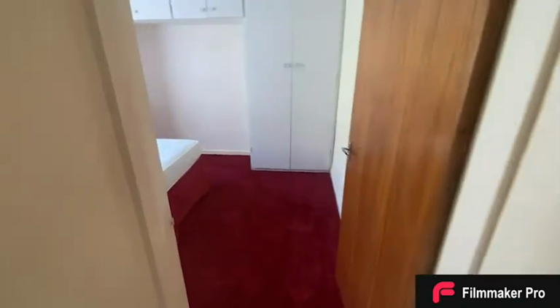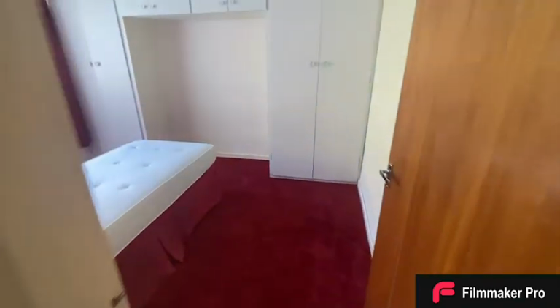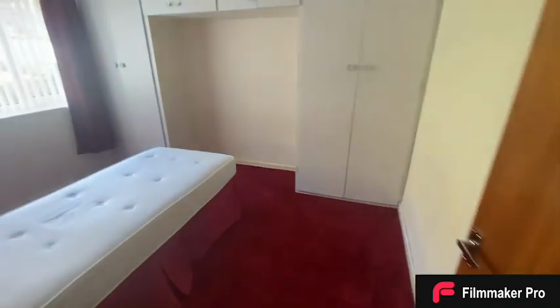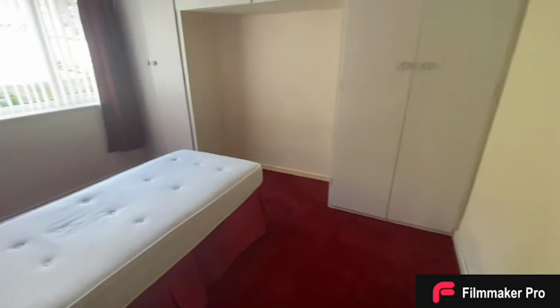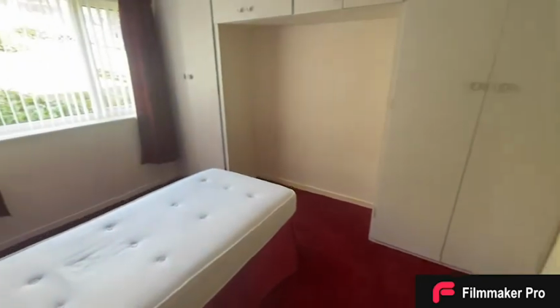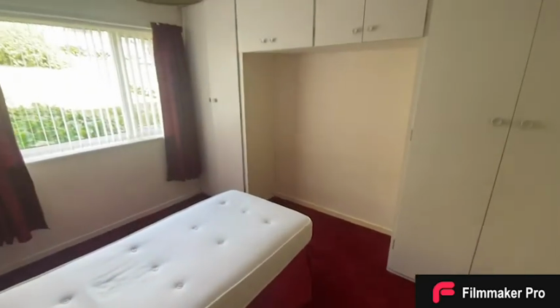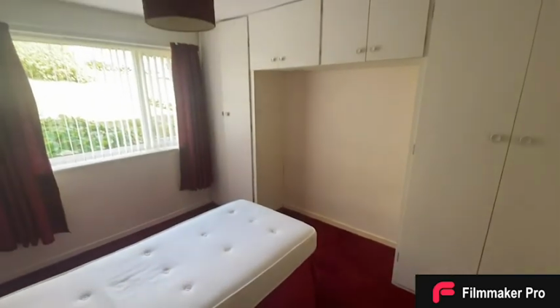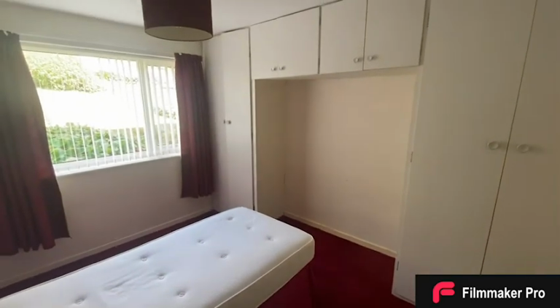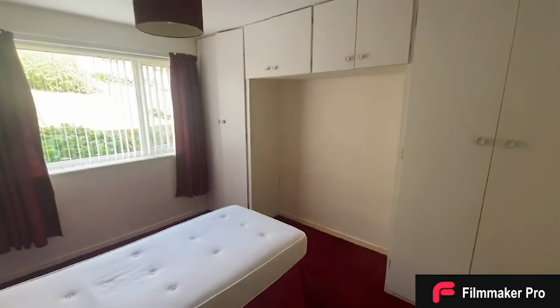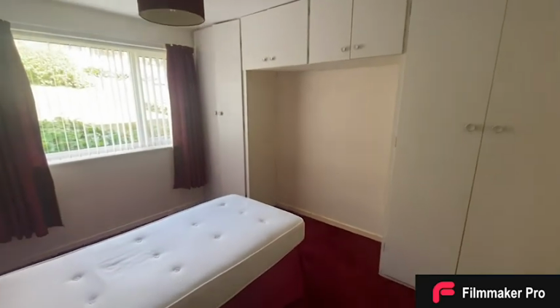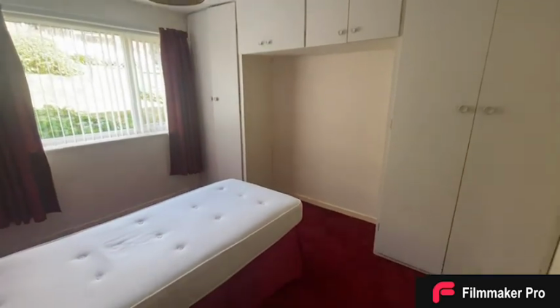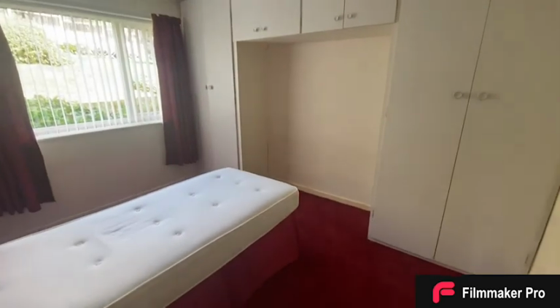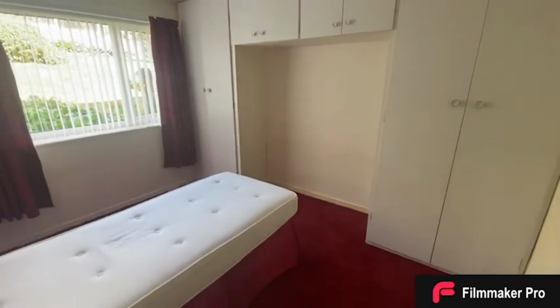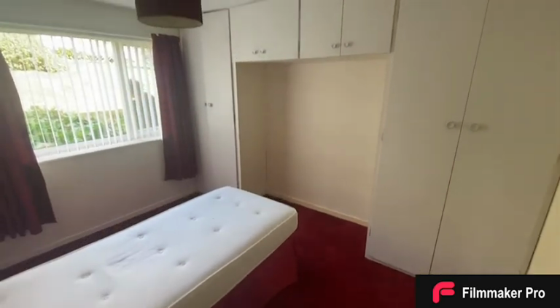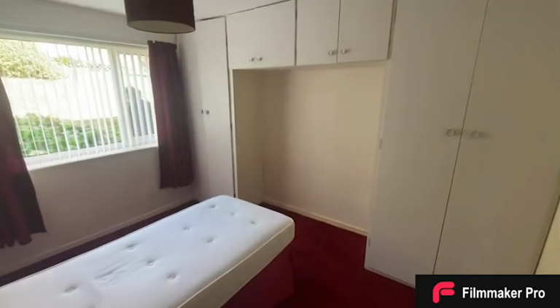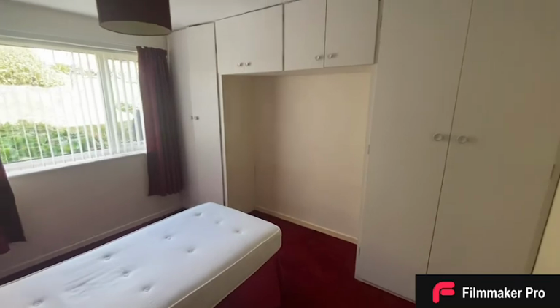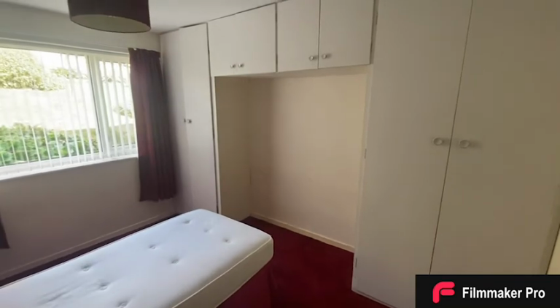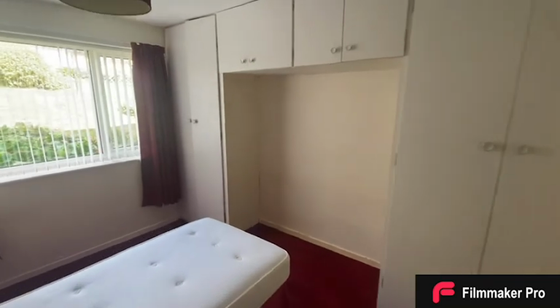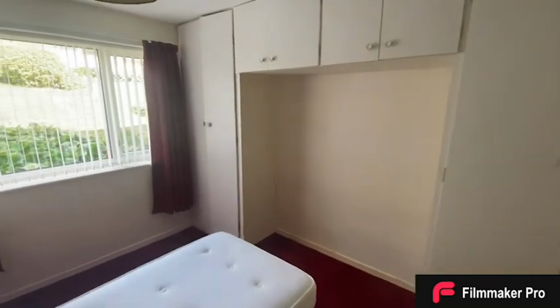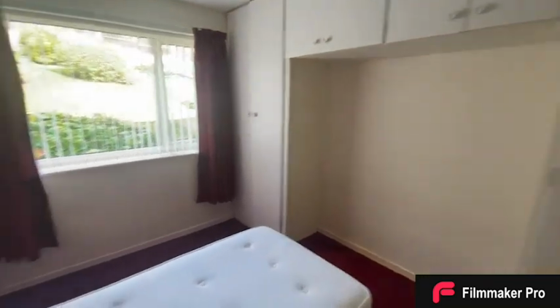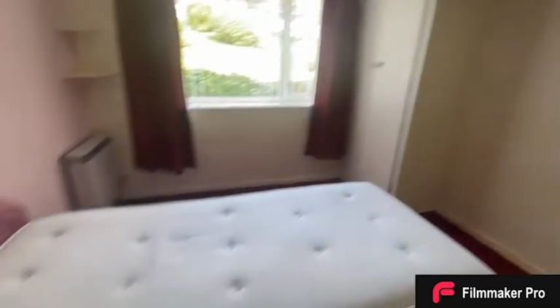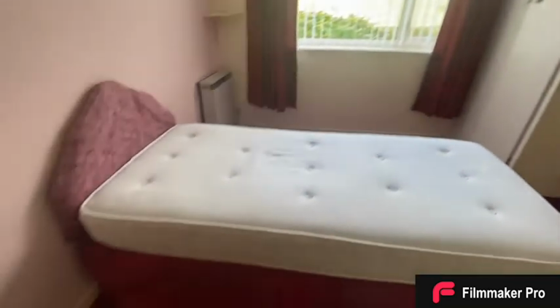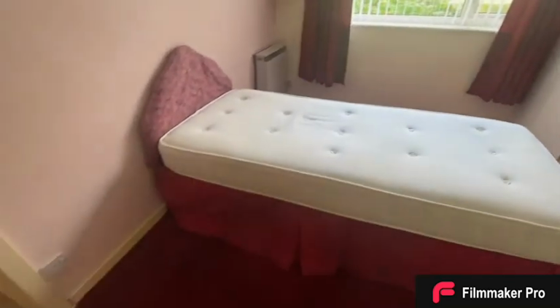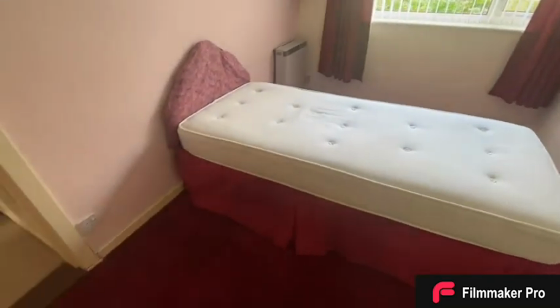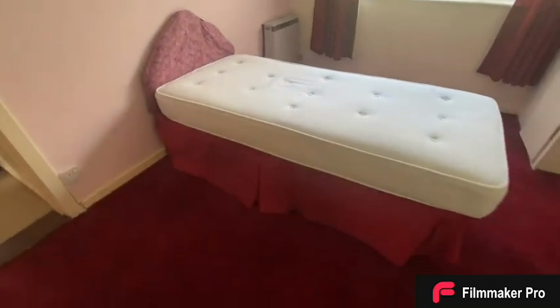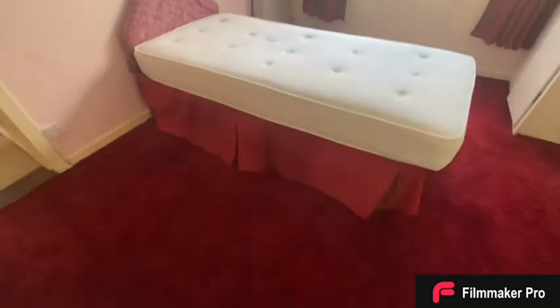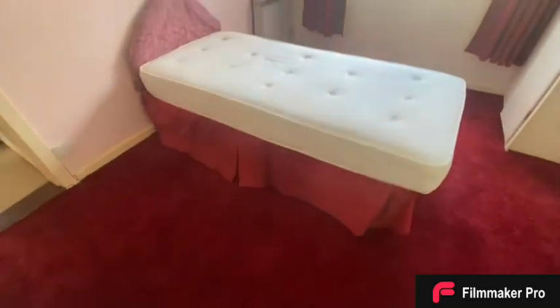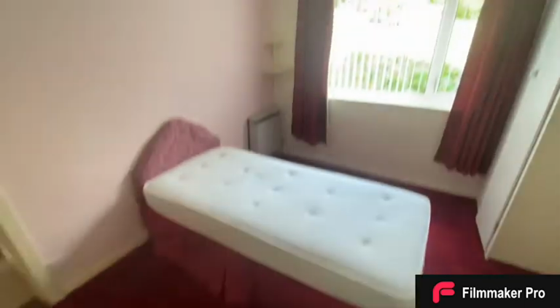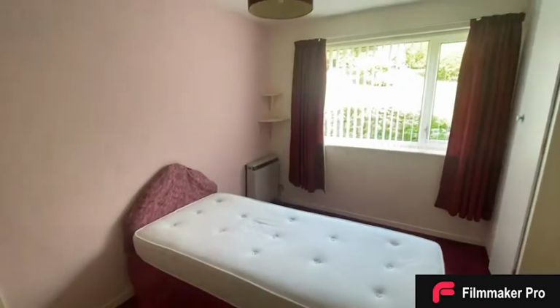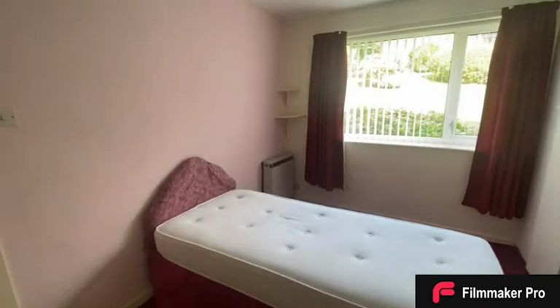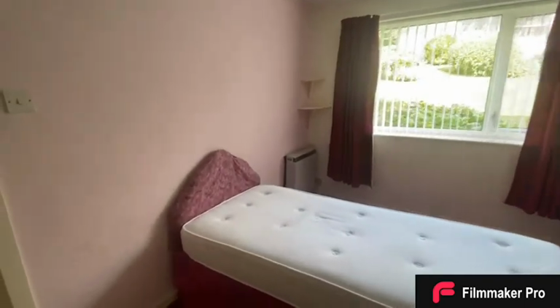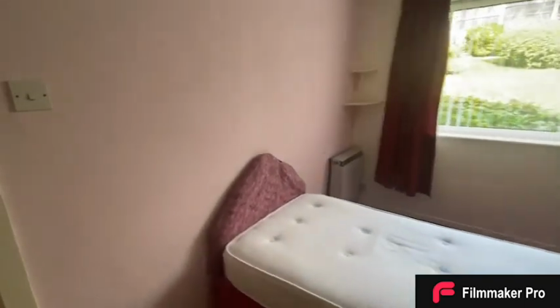Further down the hall takes us into the master bedroom. The master bedroom comes with fitted wardrobes as you can see. It is a spacious double room with again a large window overlooking the communal garden.